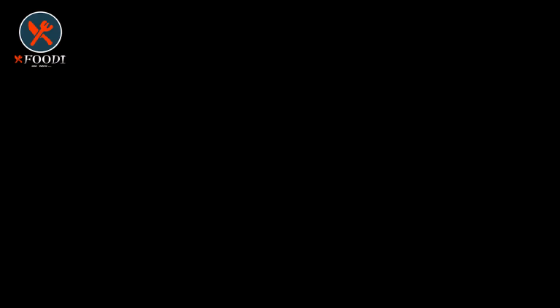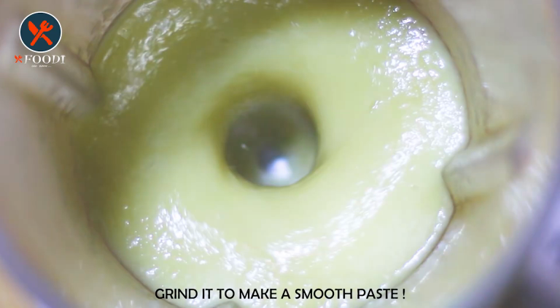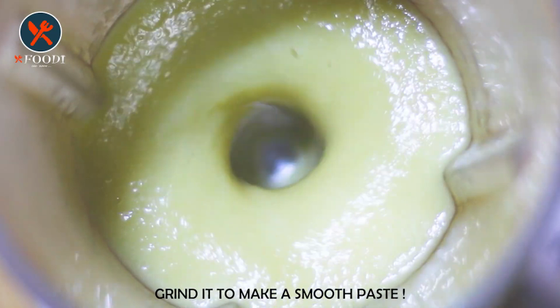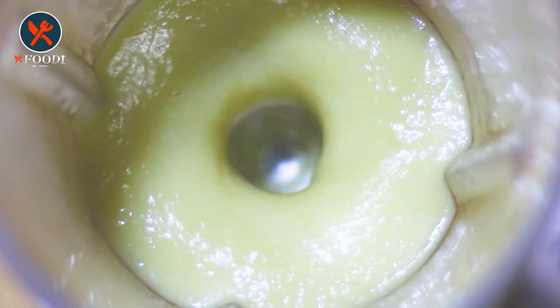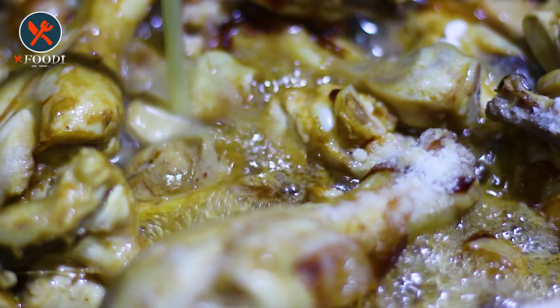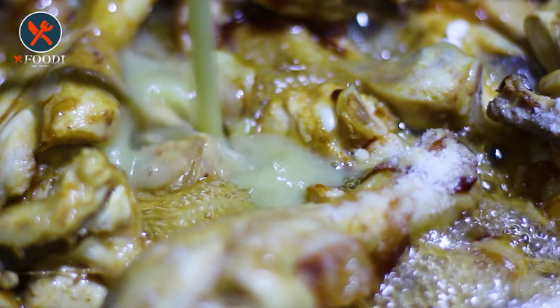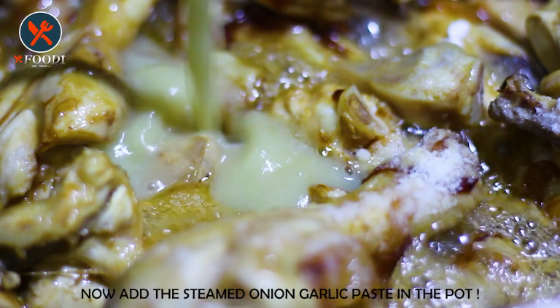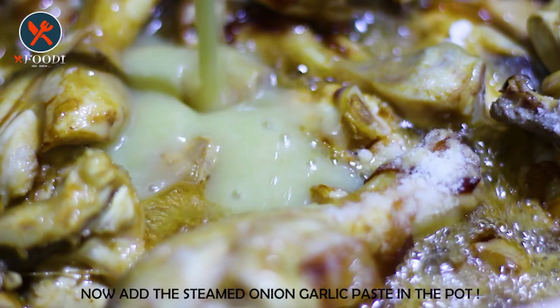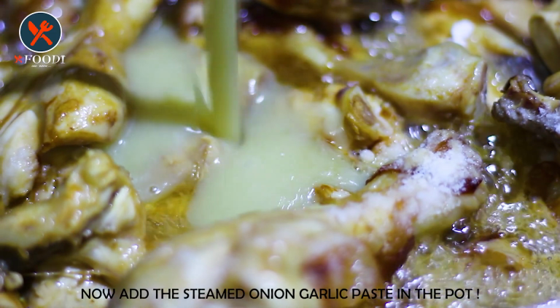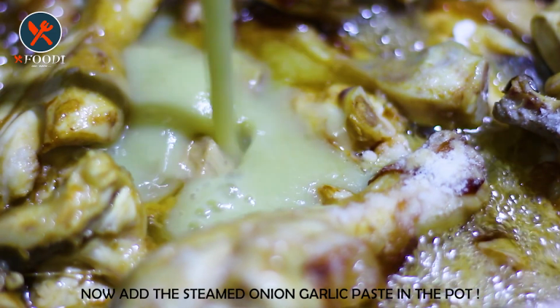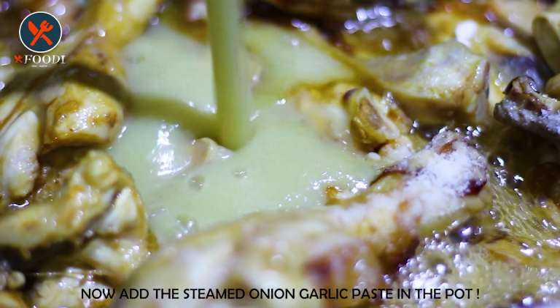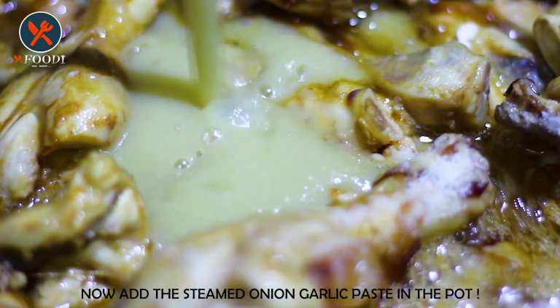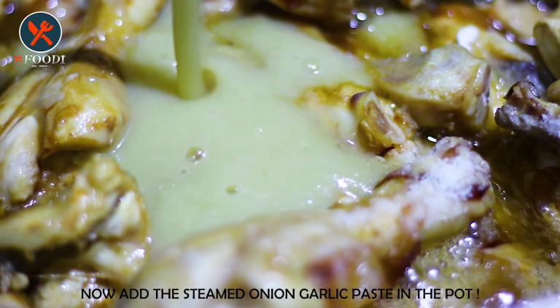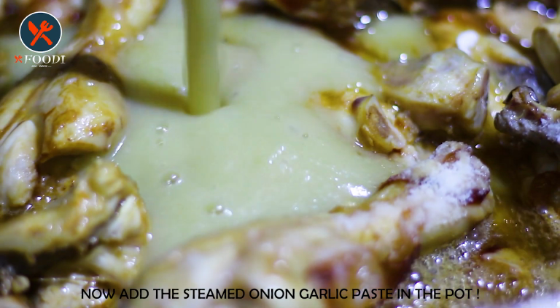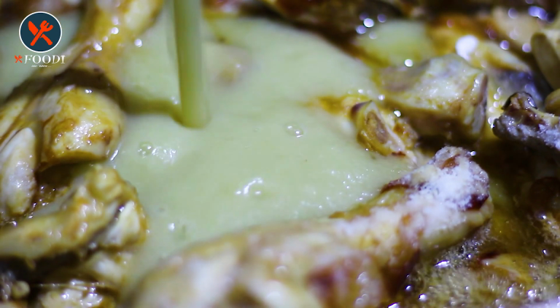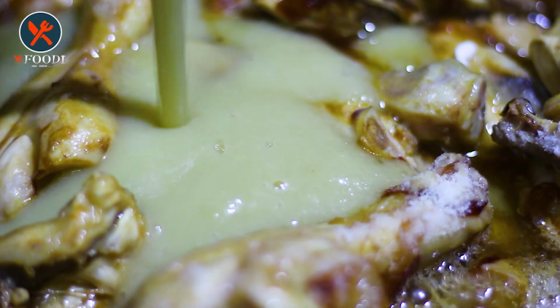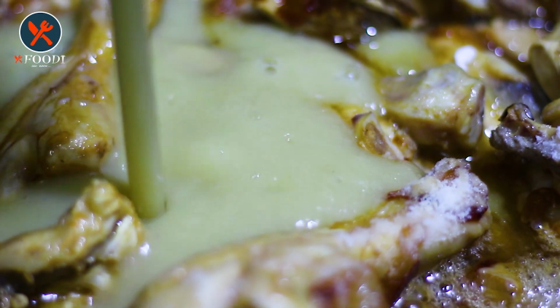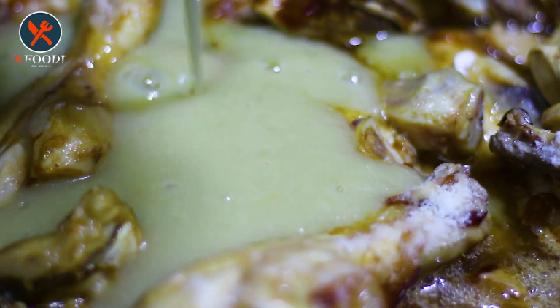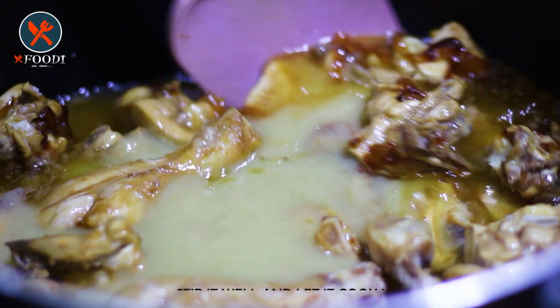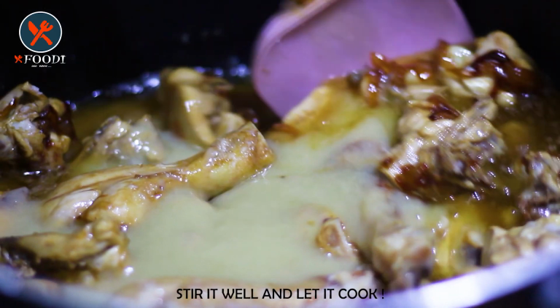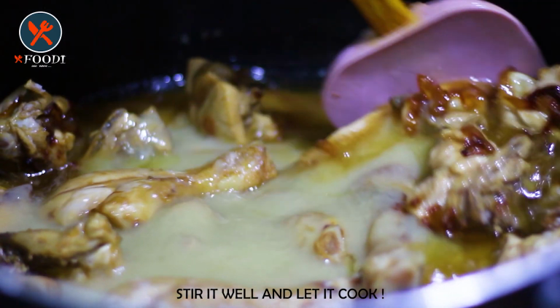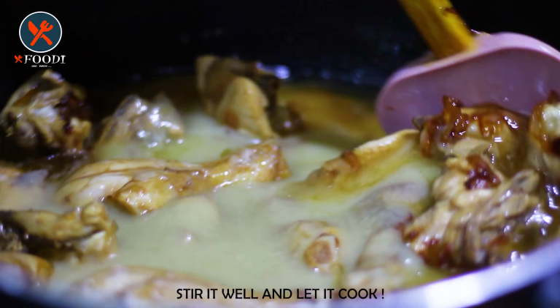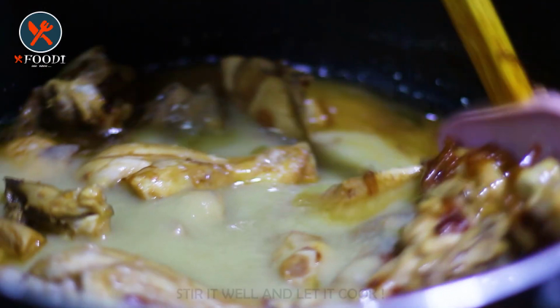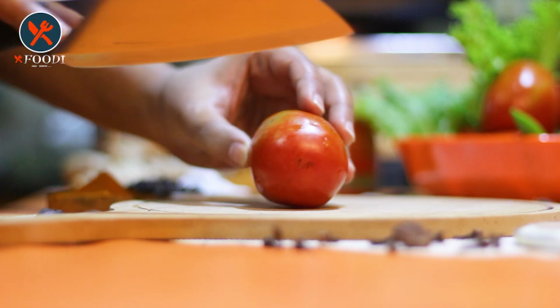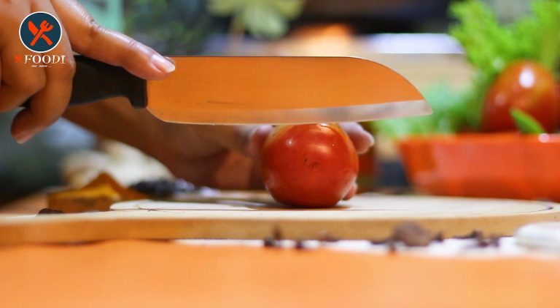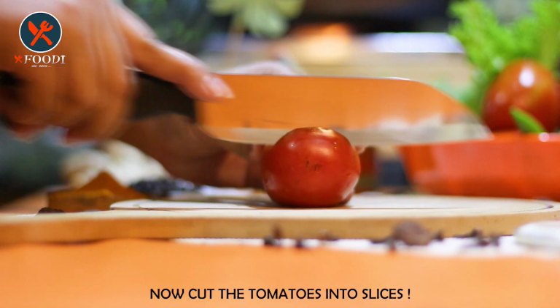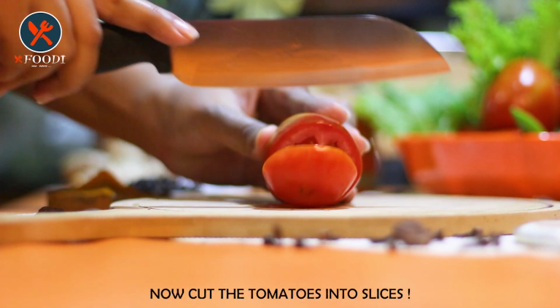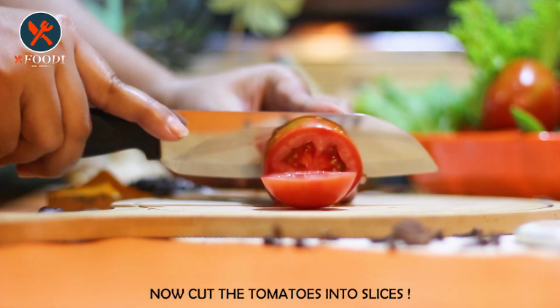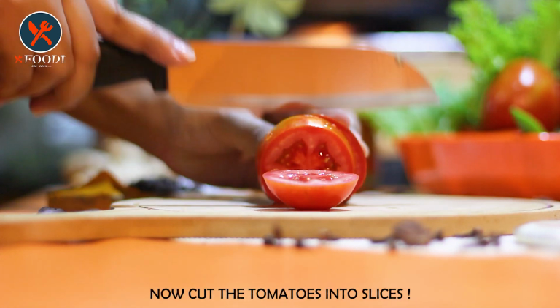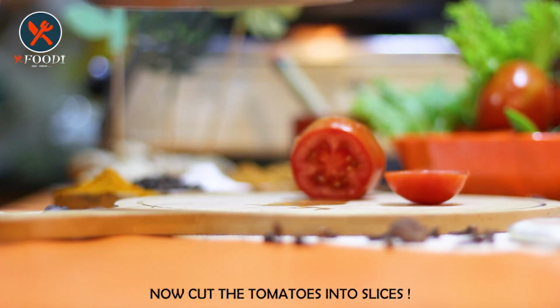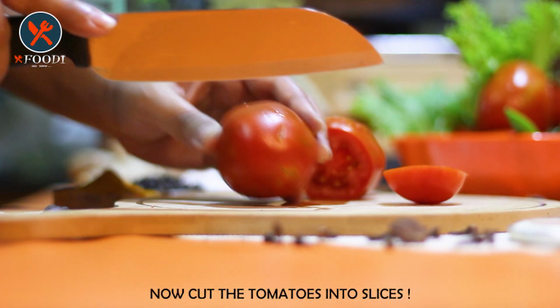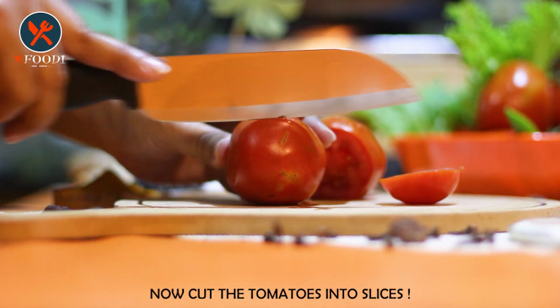Now it's time to steam onion, garlic, and water for 10 minutes in a cooker, then grind the mixture in the grinder to get a smooth paste. Just add the paste into the pot.